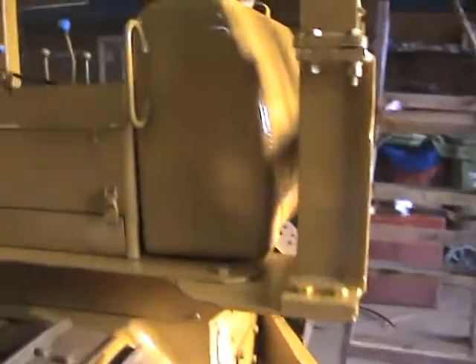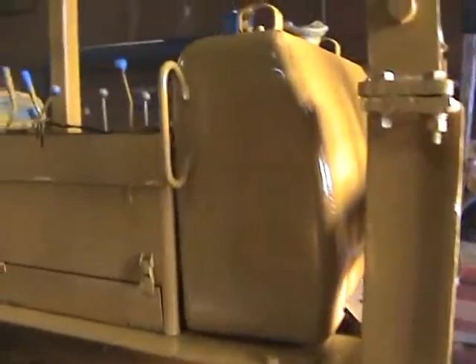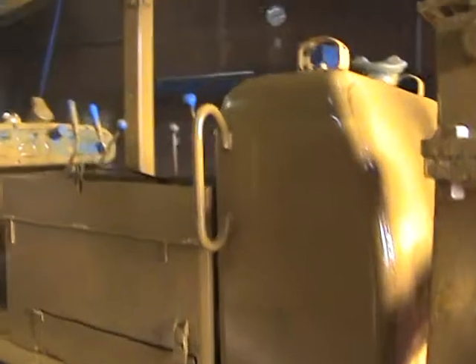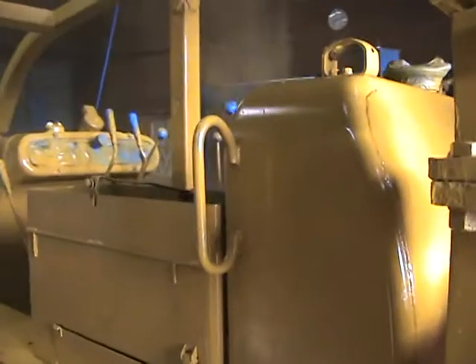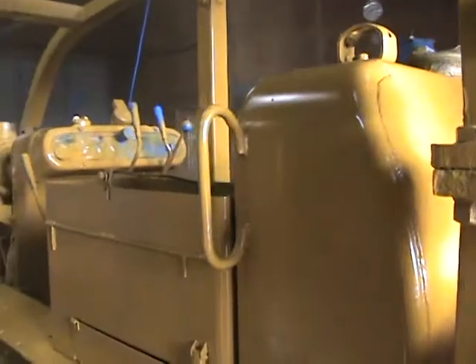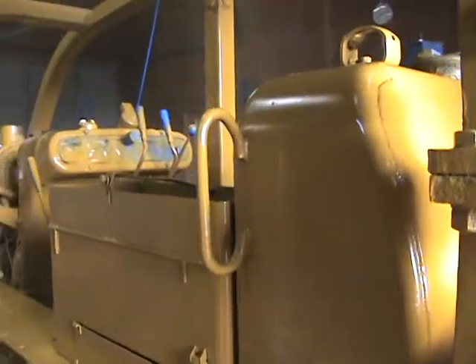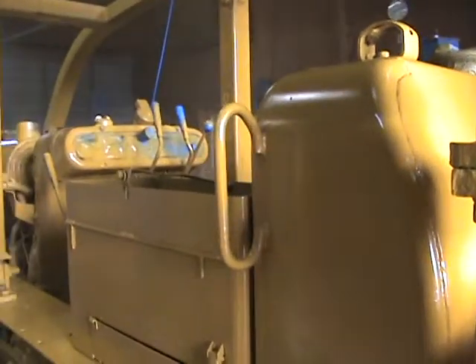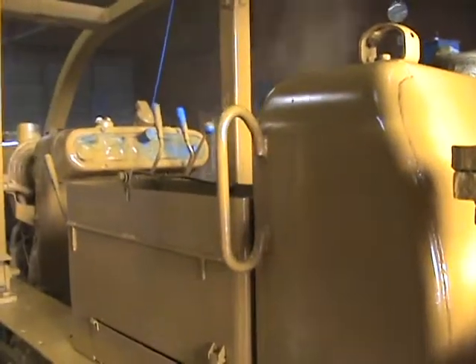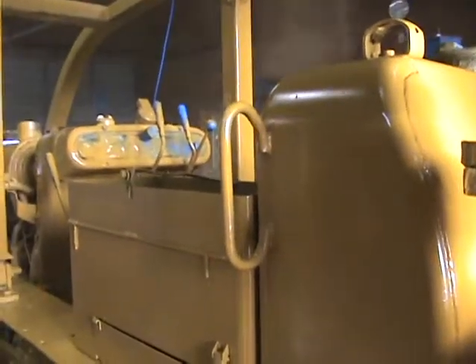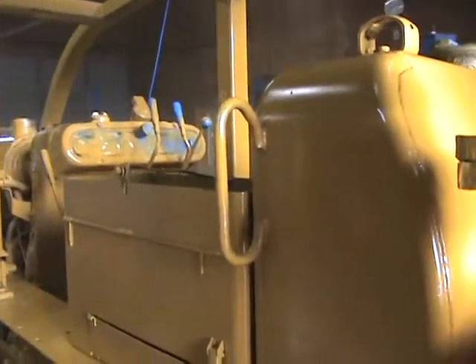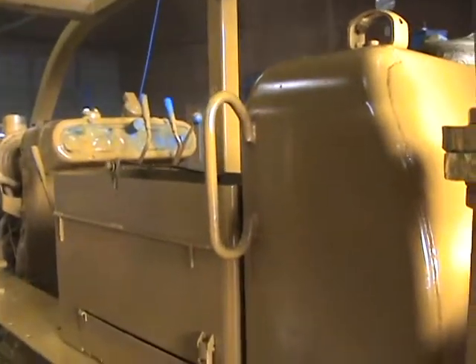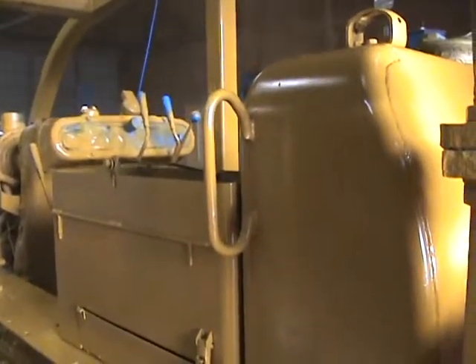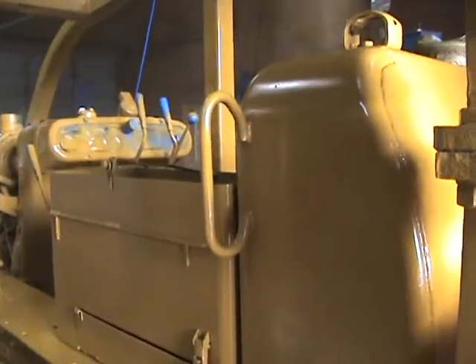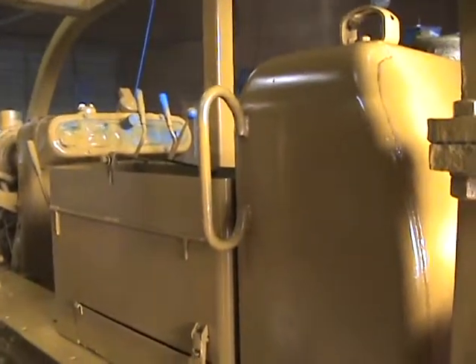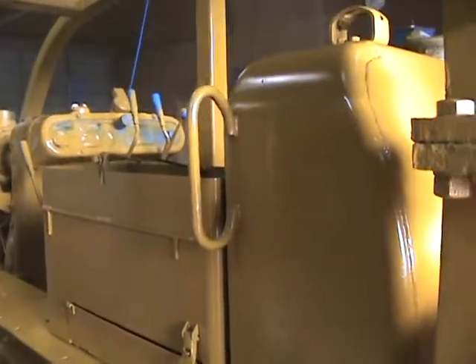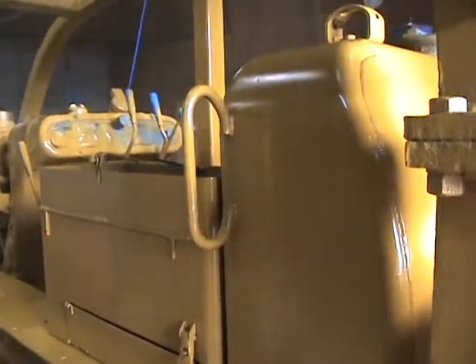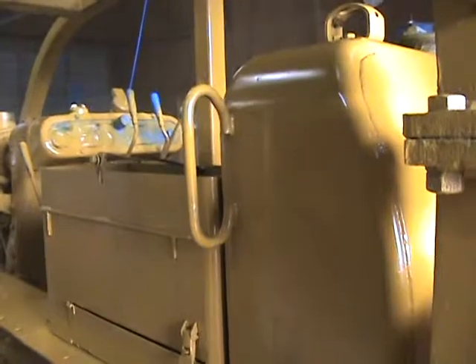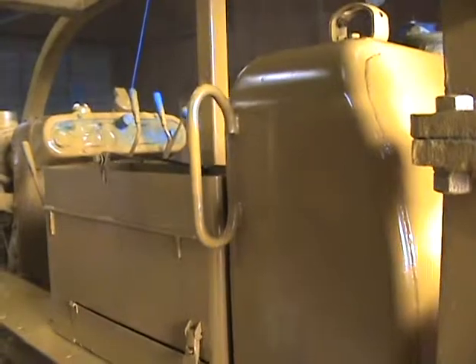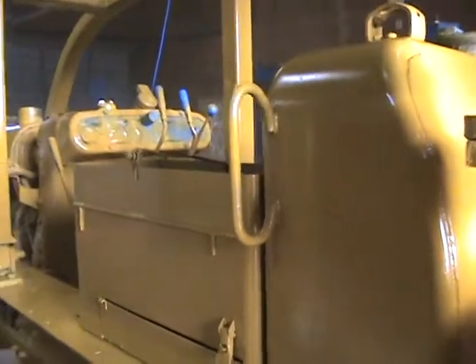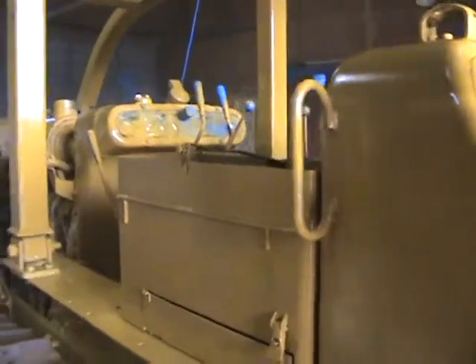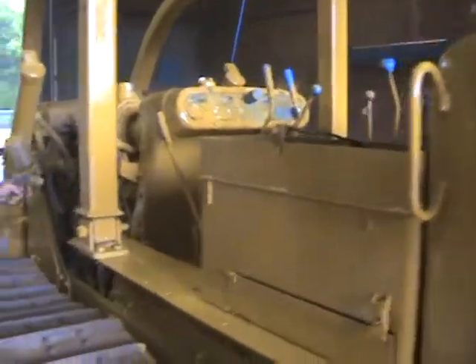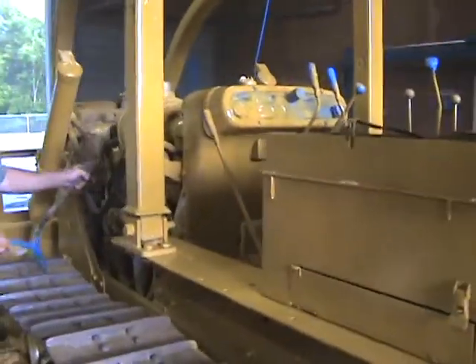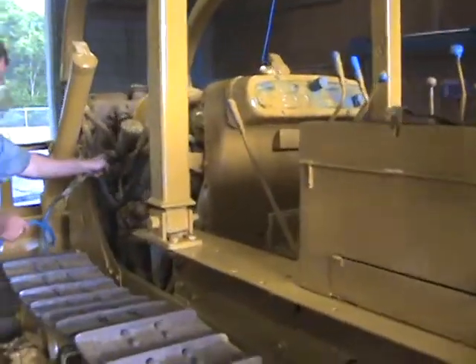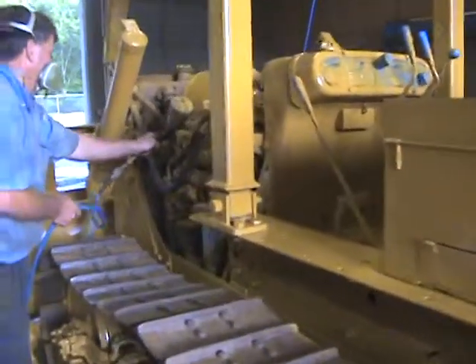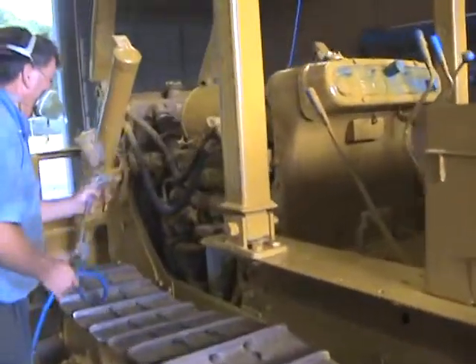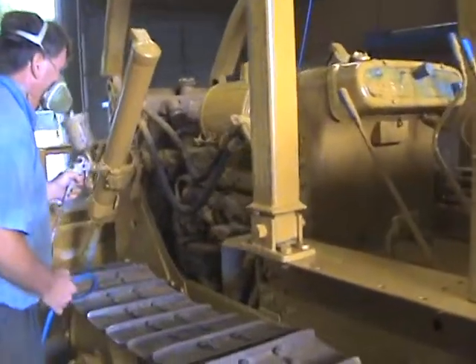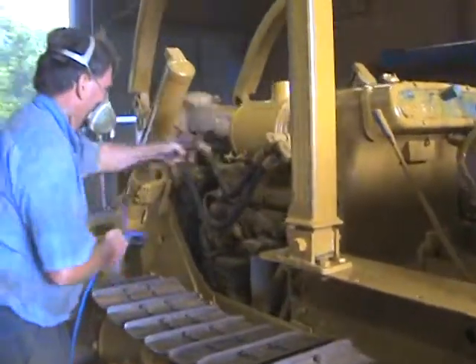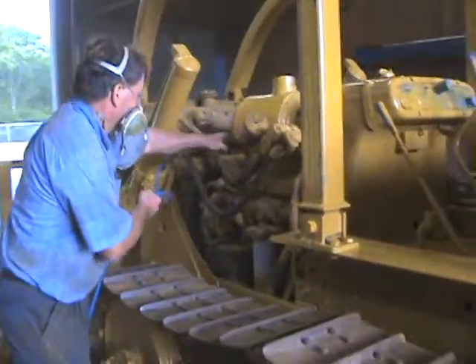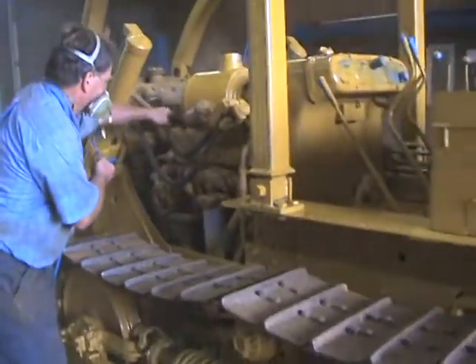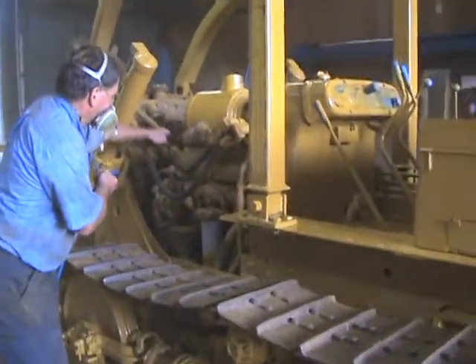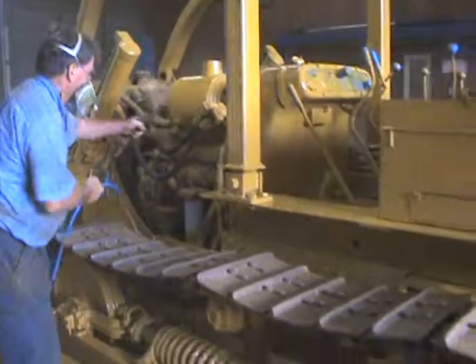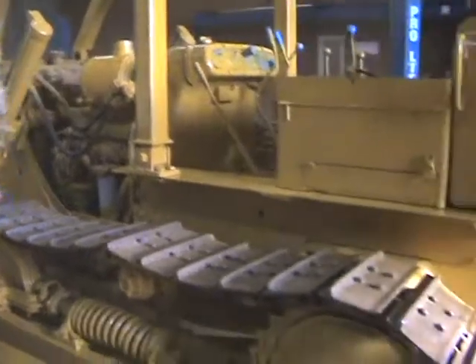Fixed this handrail — some buddy had cut it. The girl welded a piece back in there and fixed that. That was nice. It's going to look pretty good, I think.